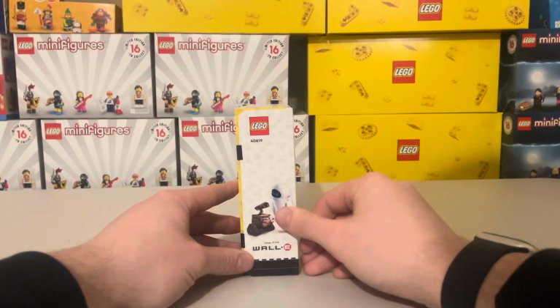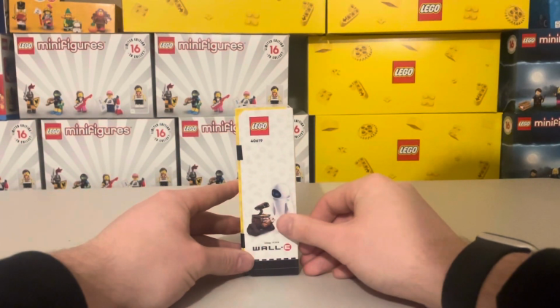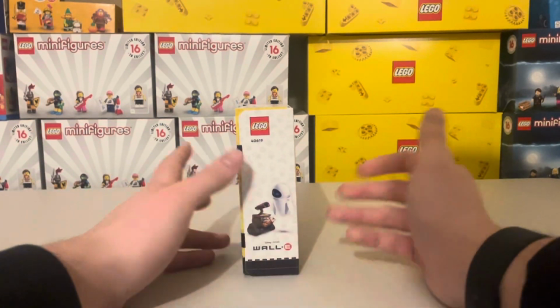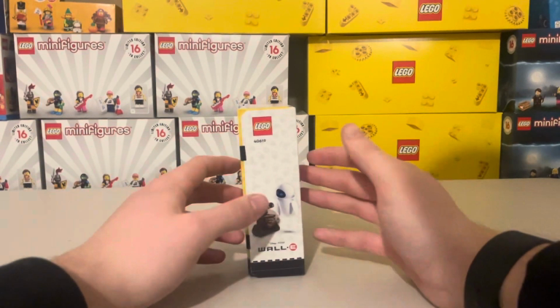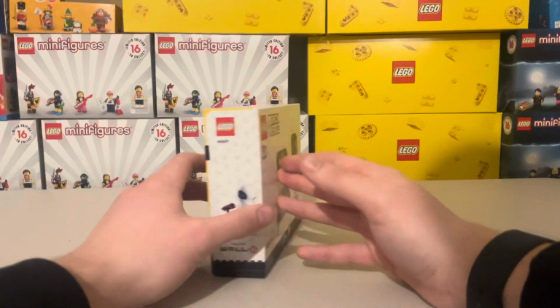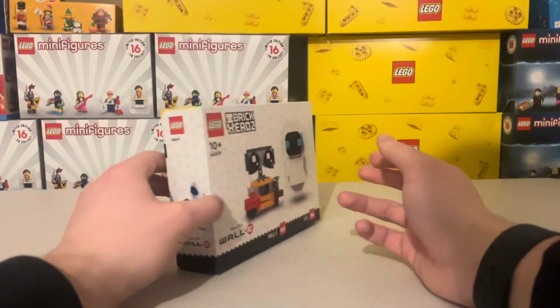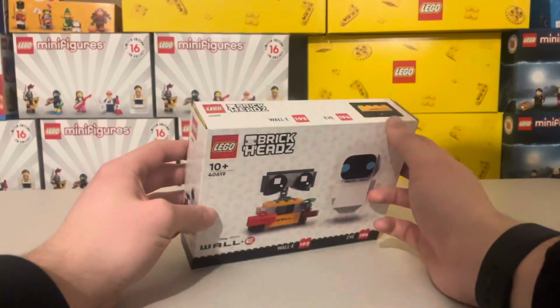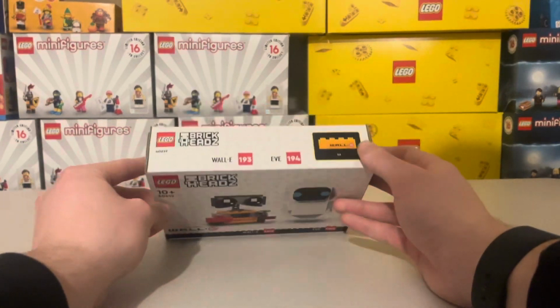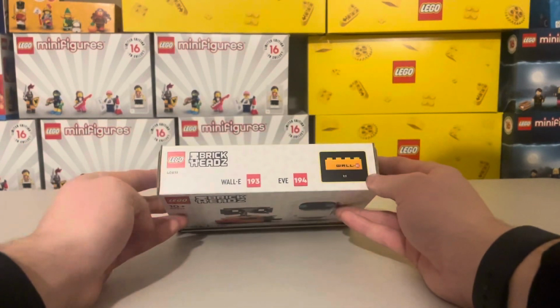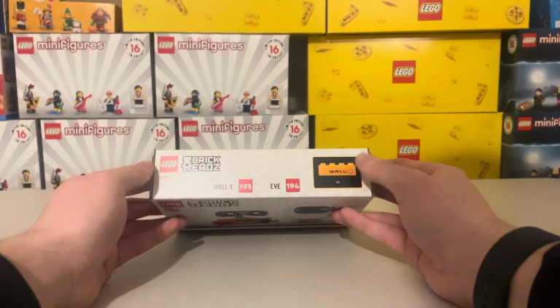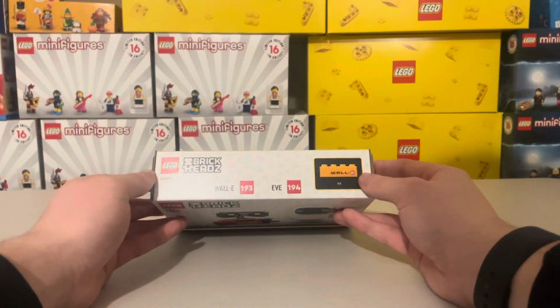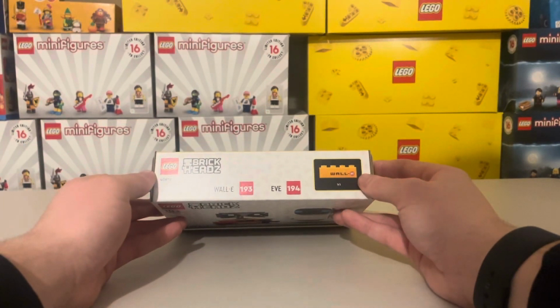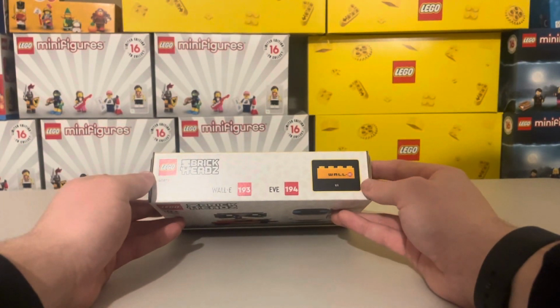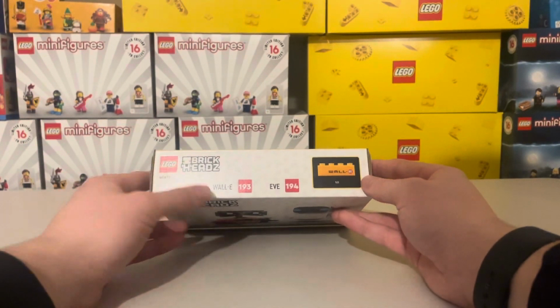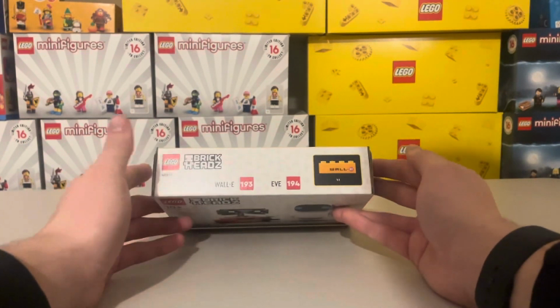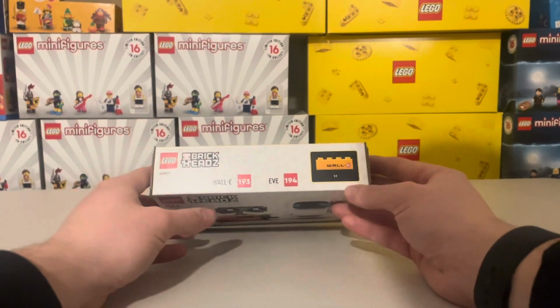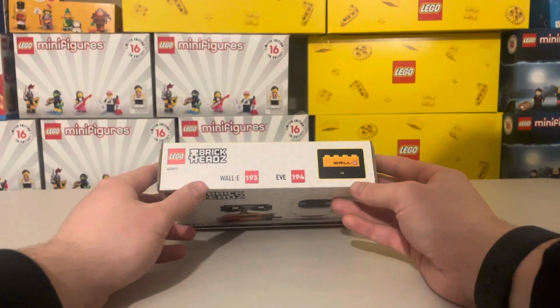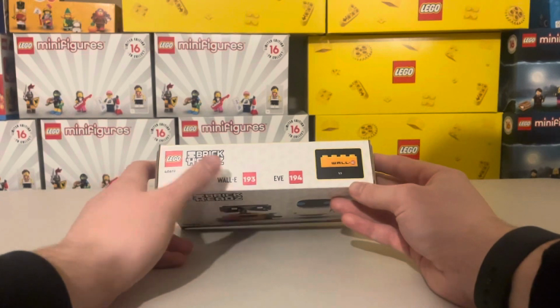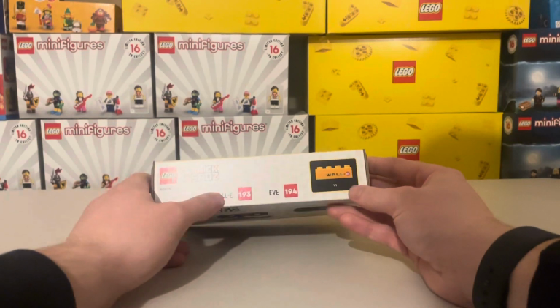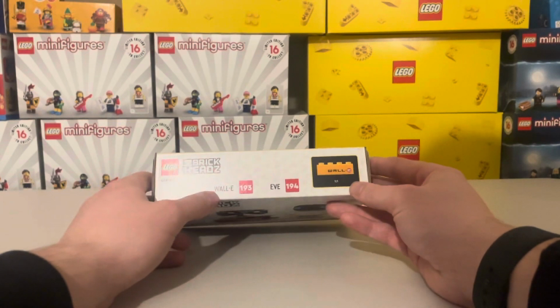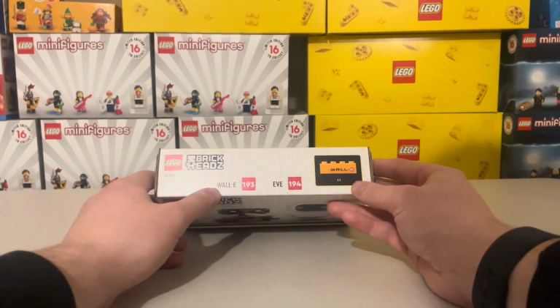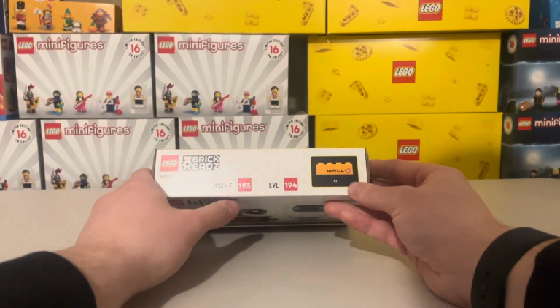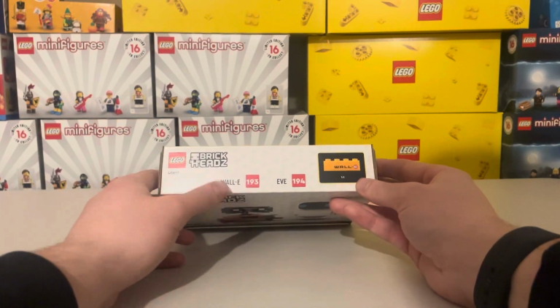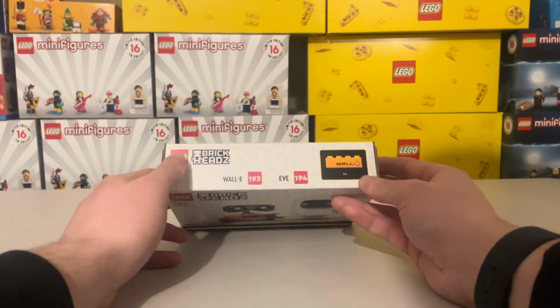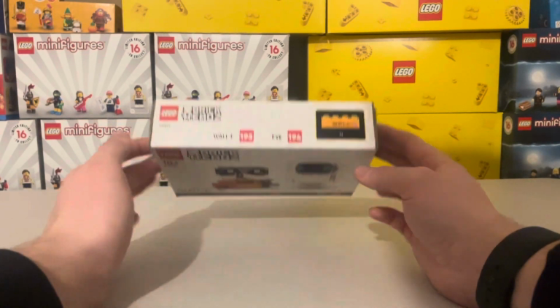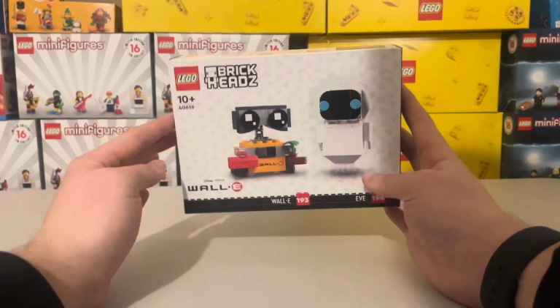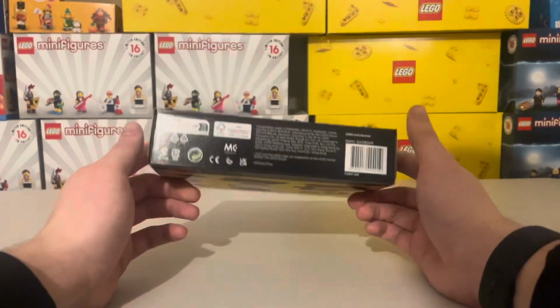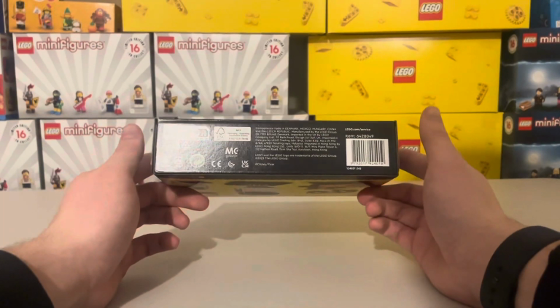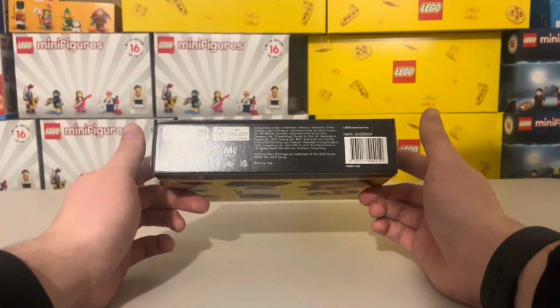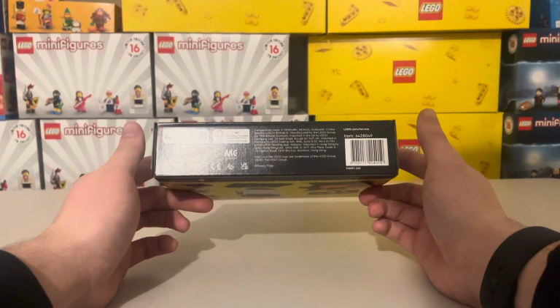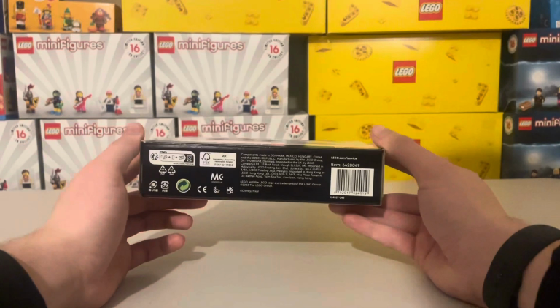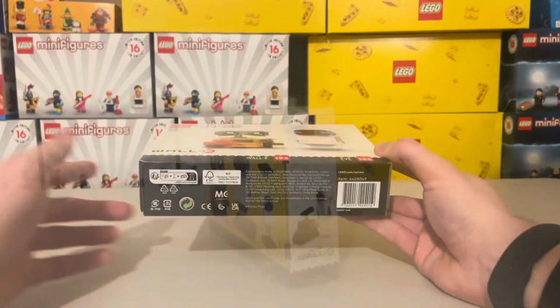On the final side you can see WALL-E and EVA from the Disney Pixar film. Moving on to the top, you have the 1x1 scale to show what the piece is, the numbers of the Brickheads, and the LEGO Brickheads logo, with just more information on the bottom.